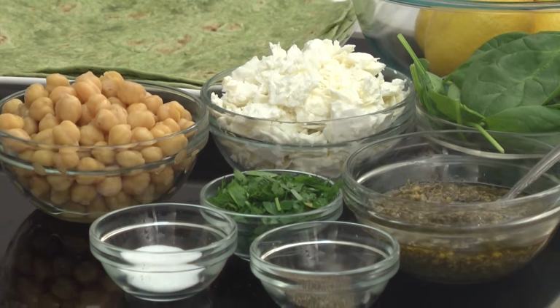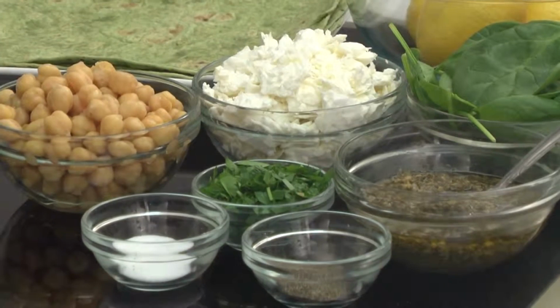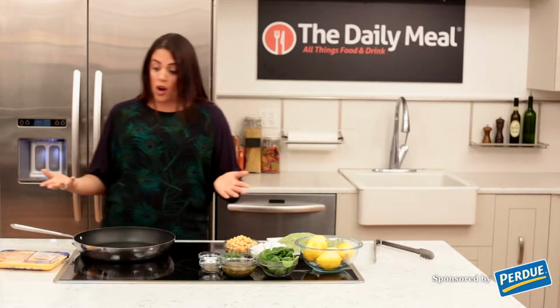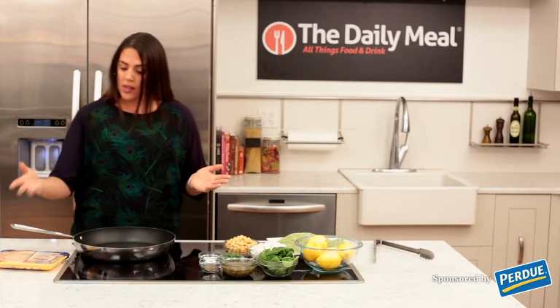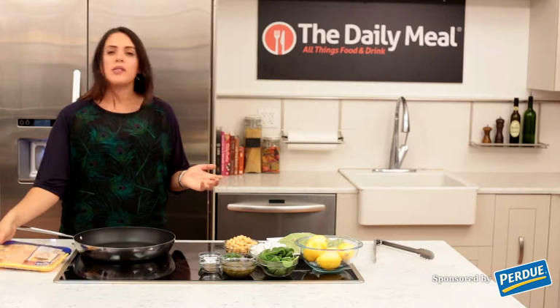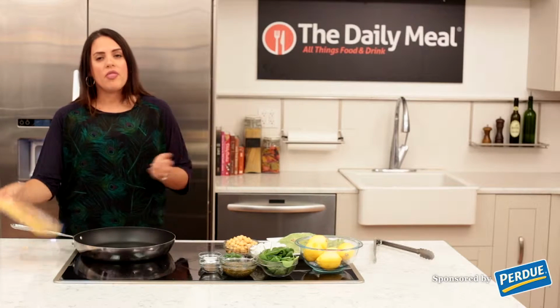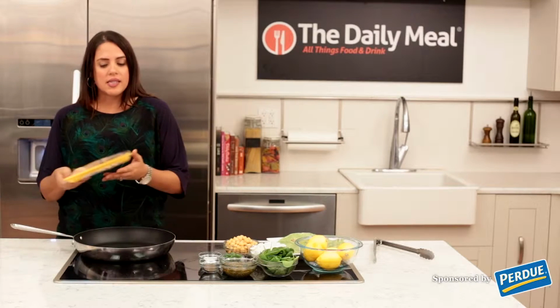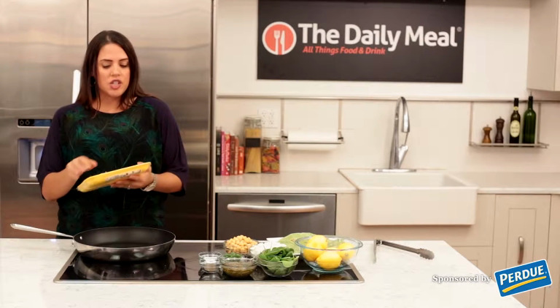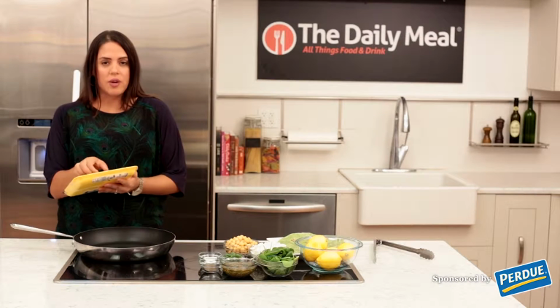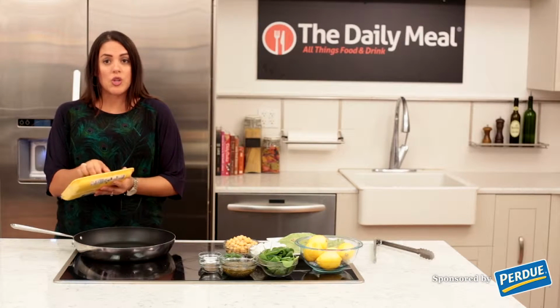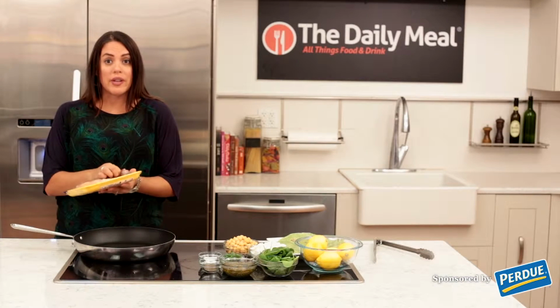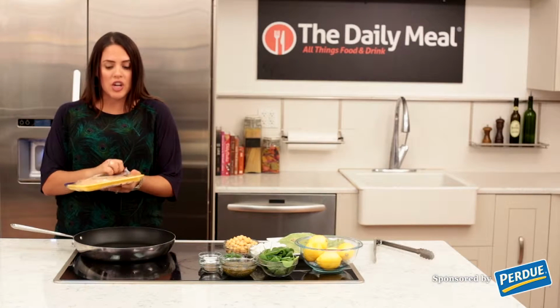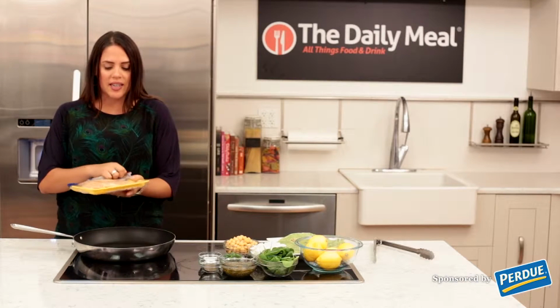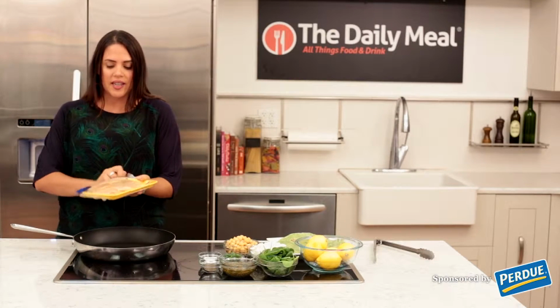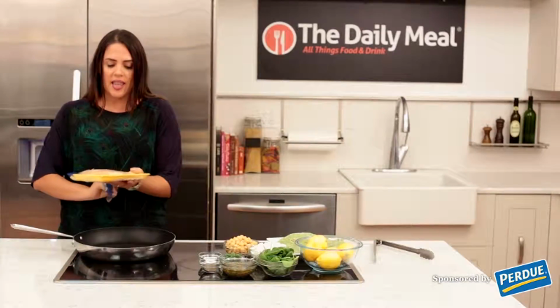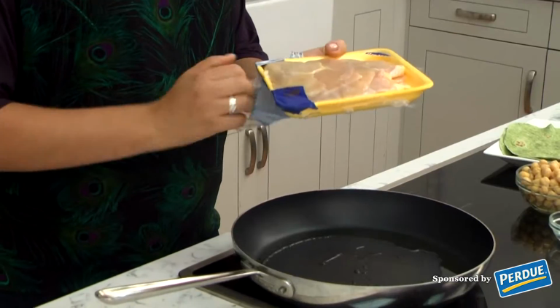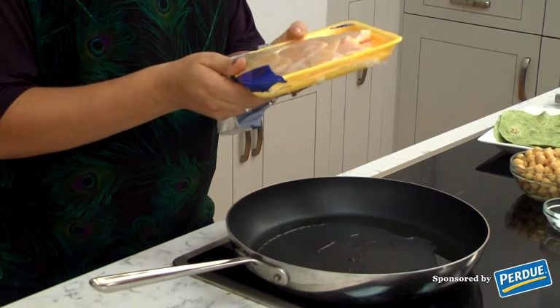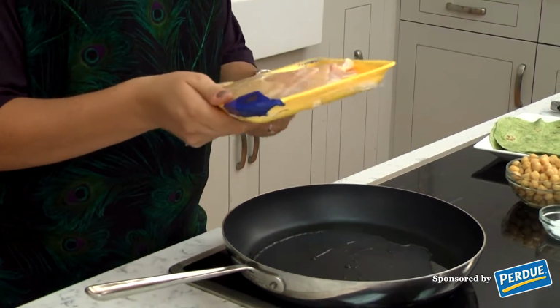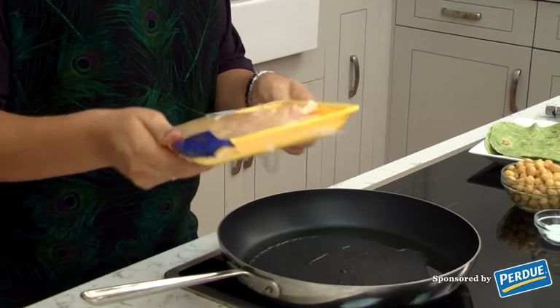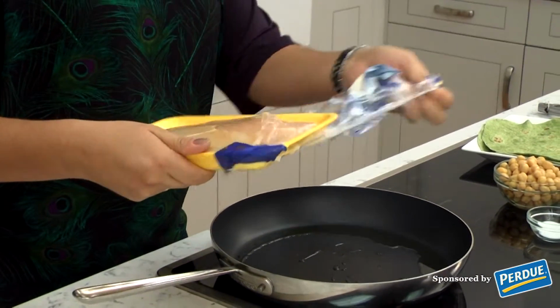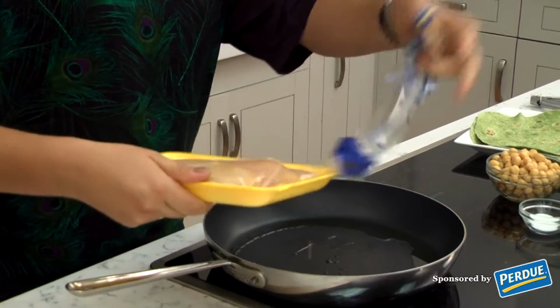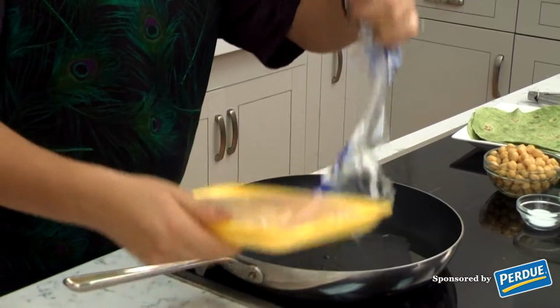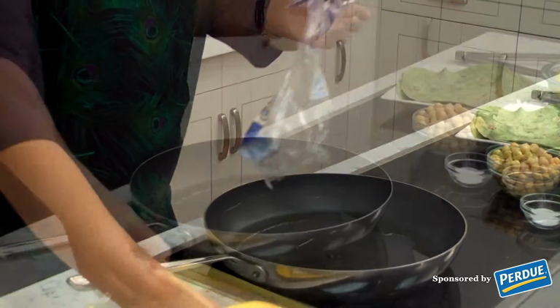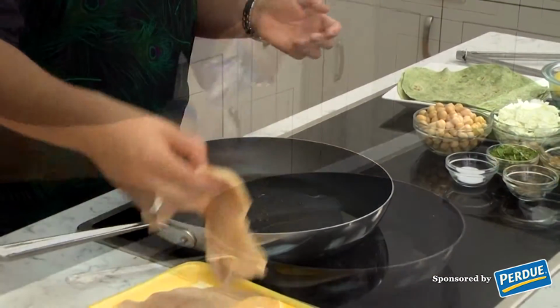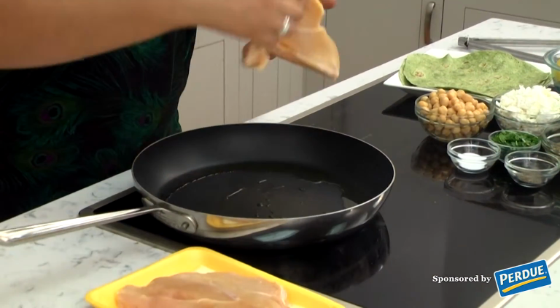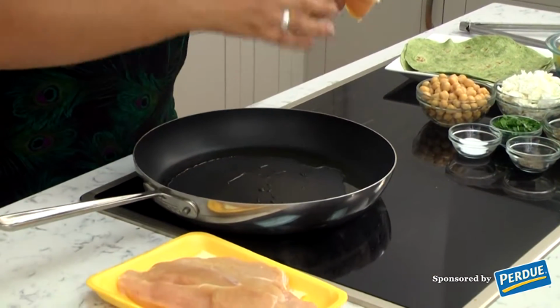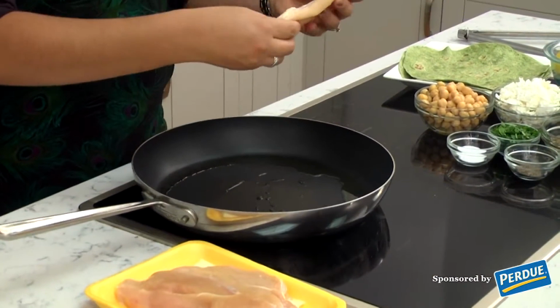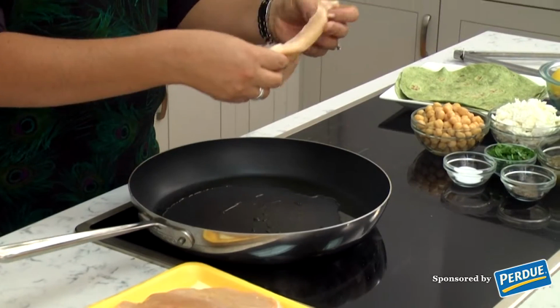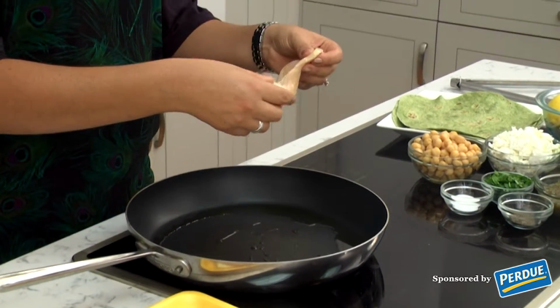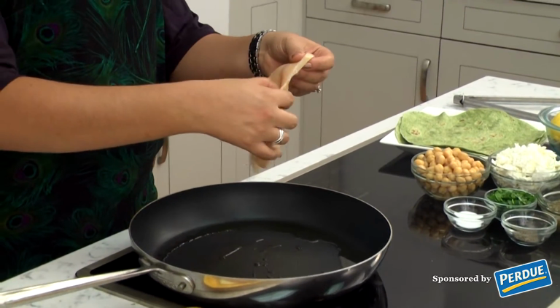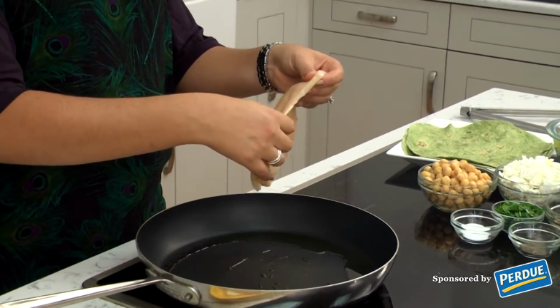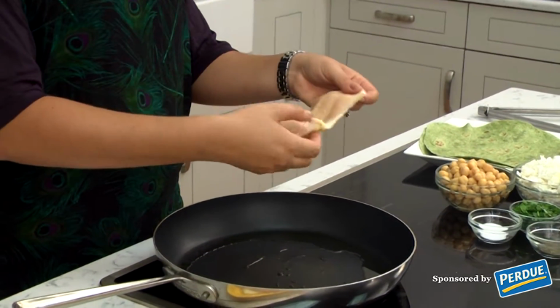To start, we do some thin sliced chicken breast which we're going to cook in a warm frying pan. It's a great way to use chicken breast for a portable meal.